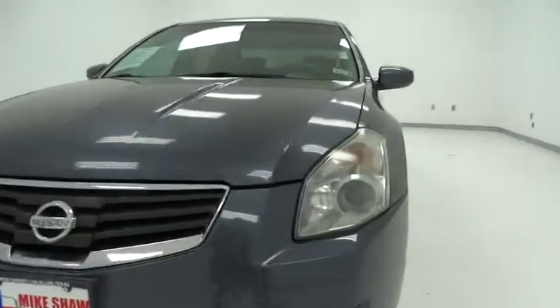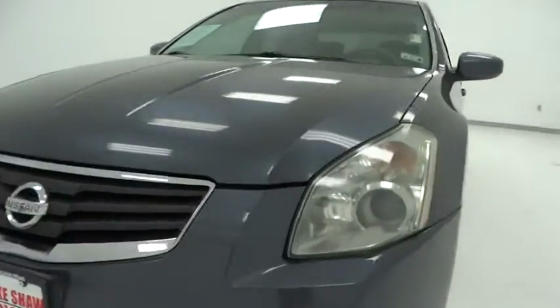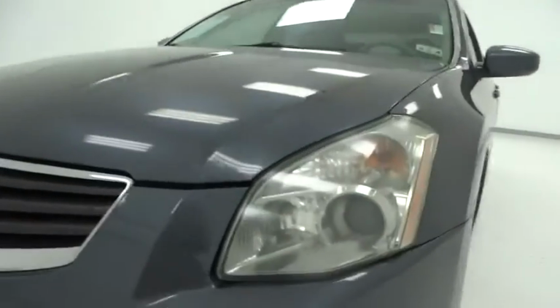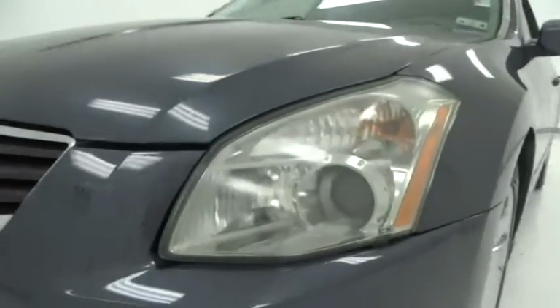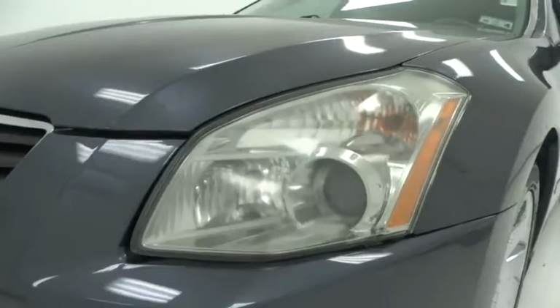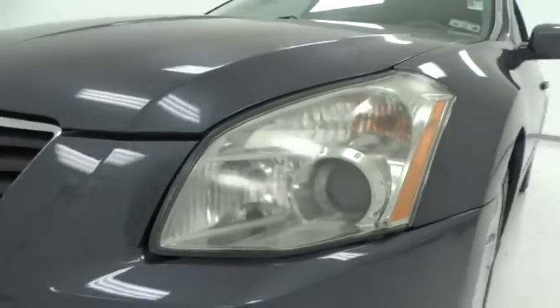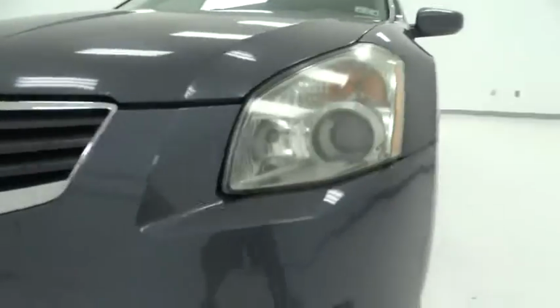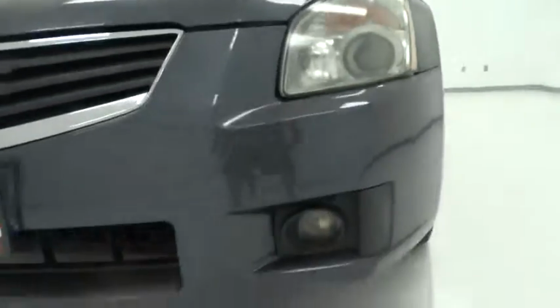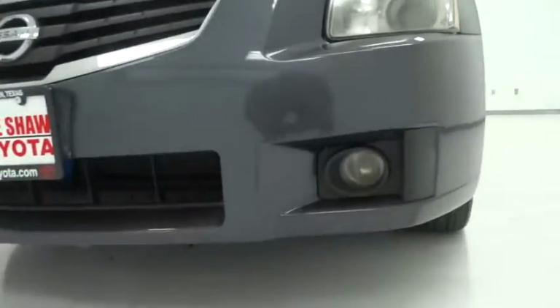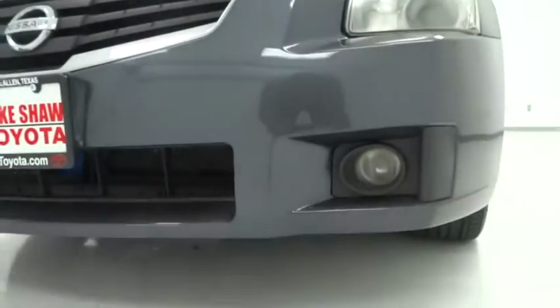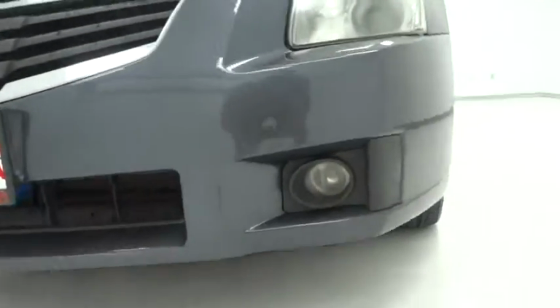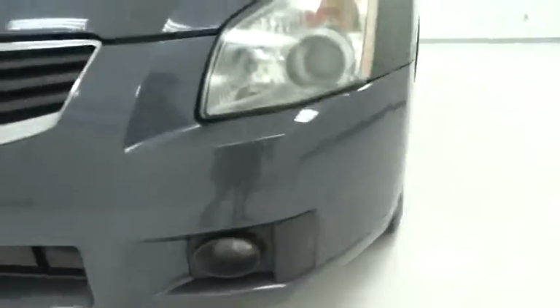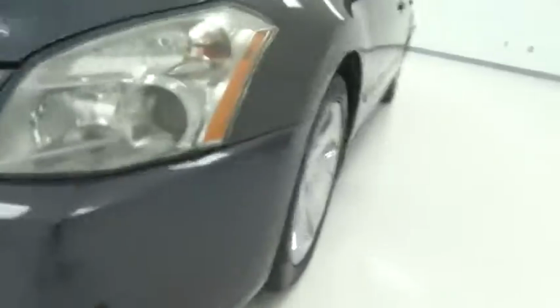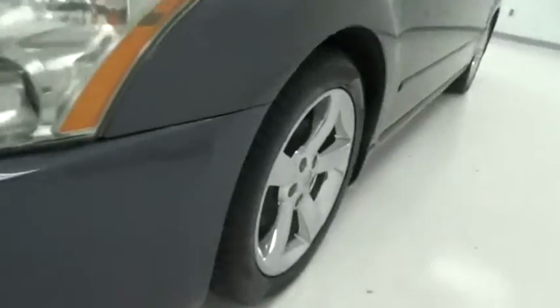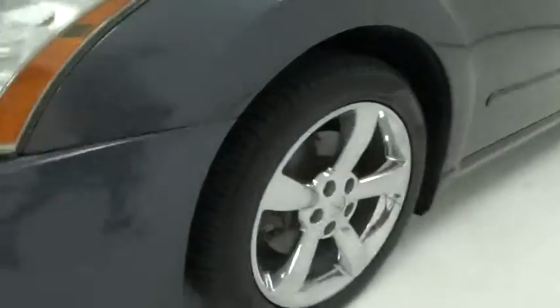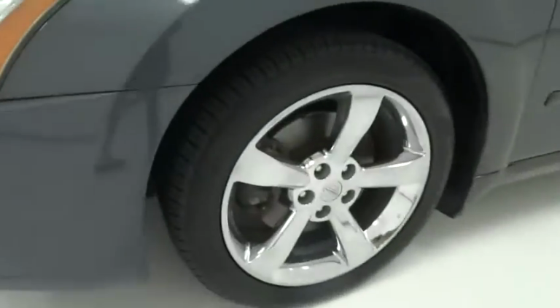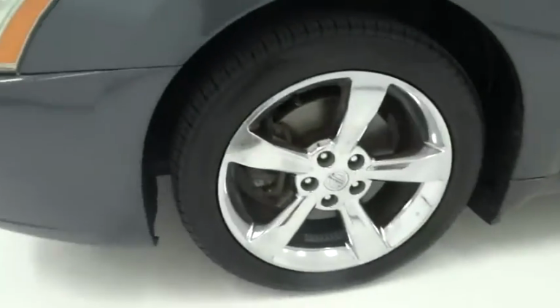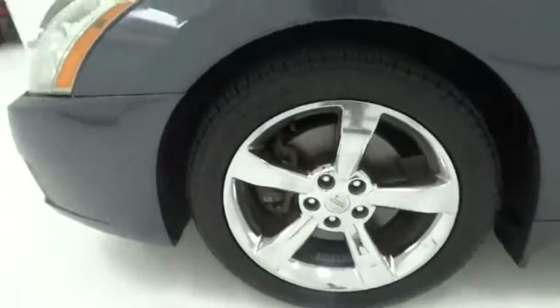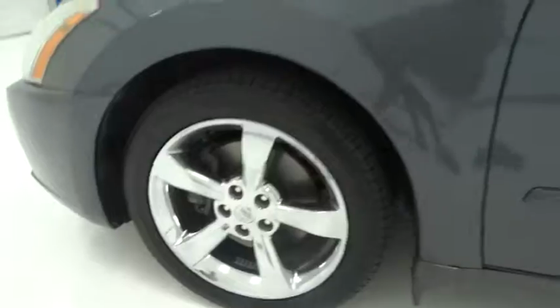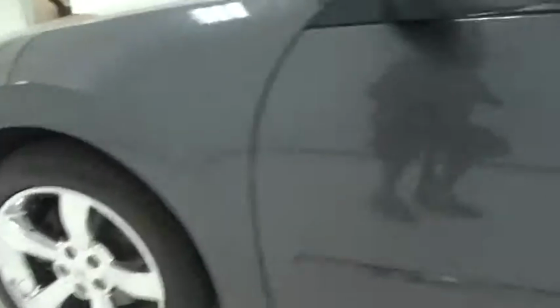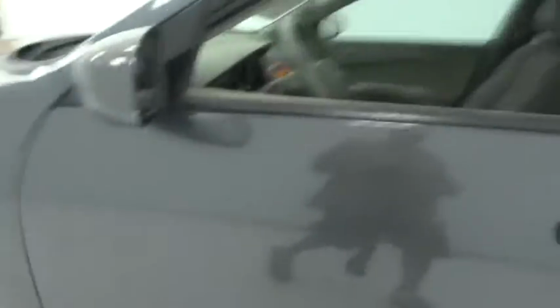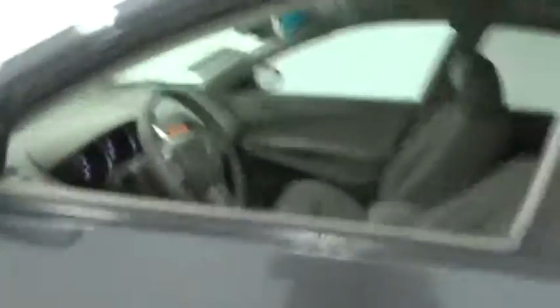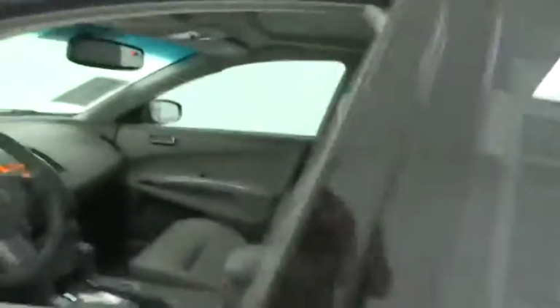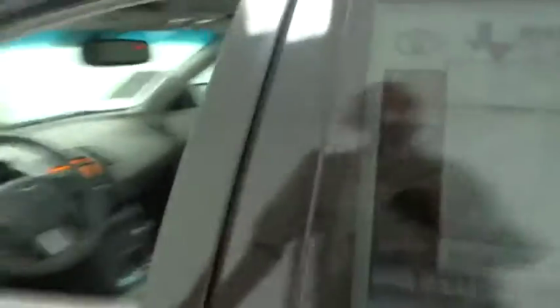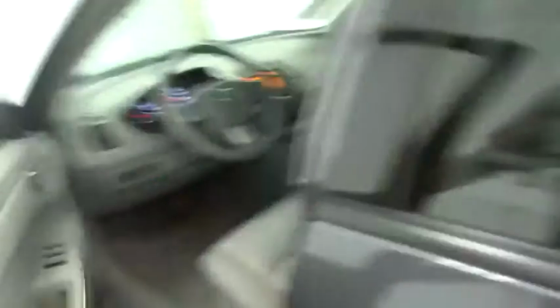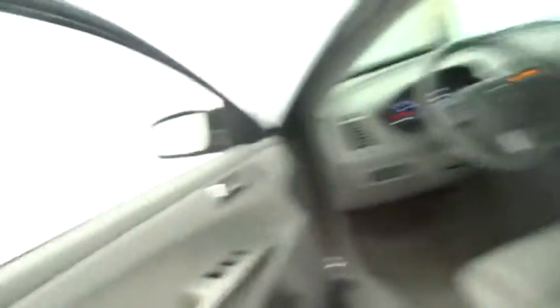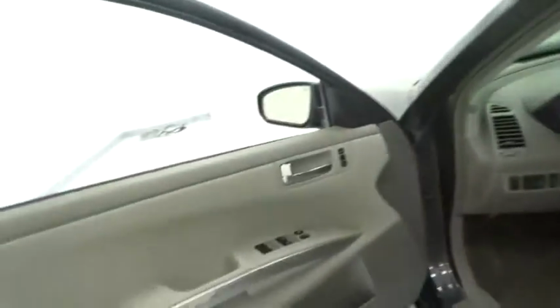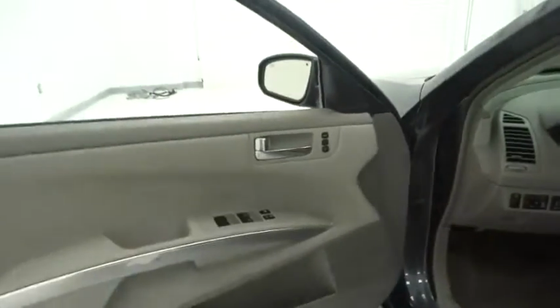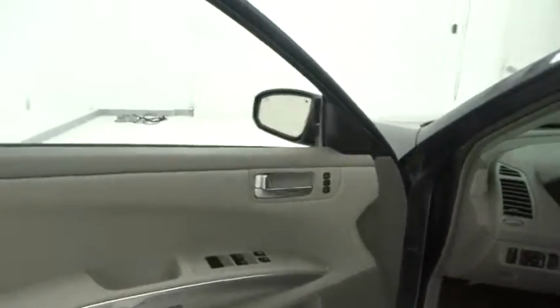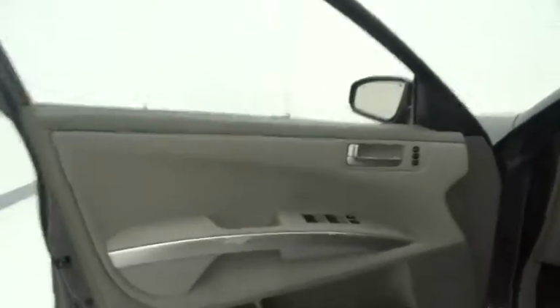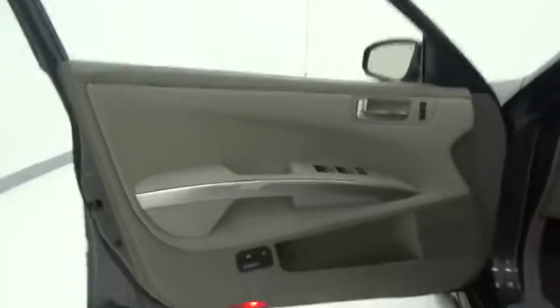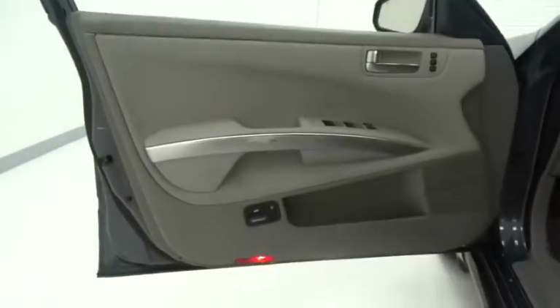Aluminum wheels, rear defrost, AM-FM stereo radio, climate control, FWD, universal garage door opener, fog lamps, trip computer, power door locks.